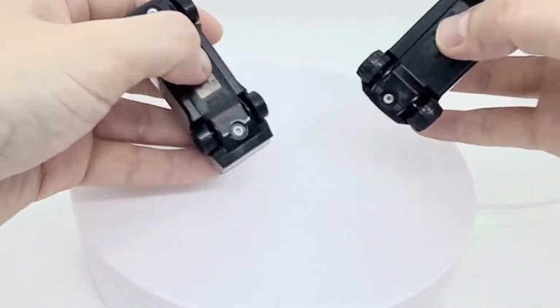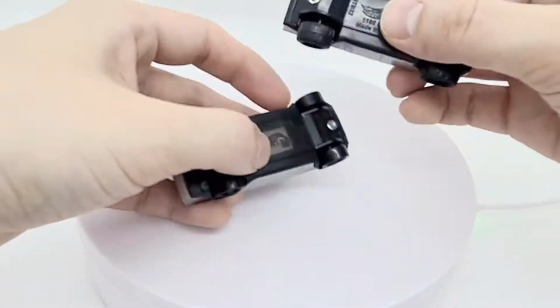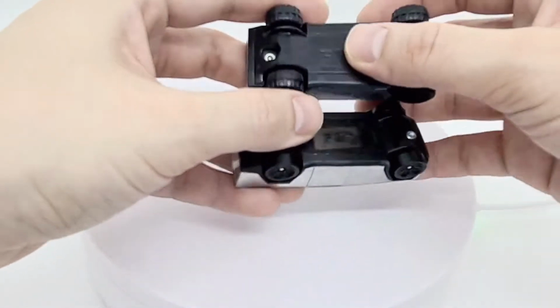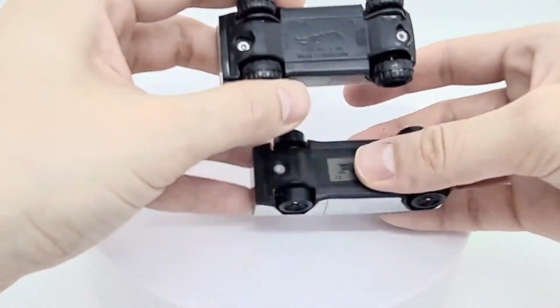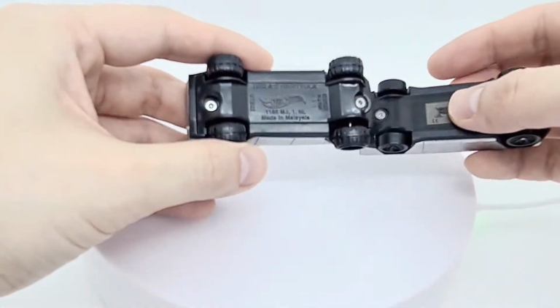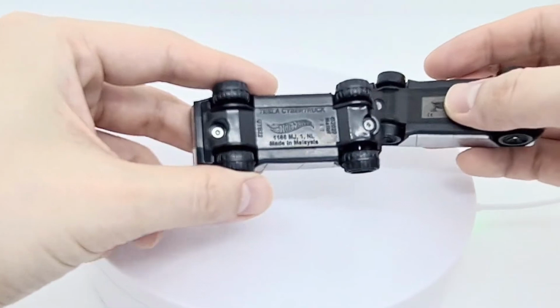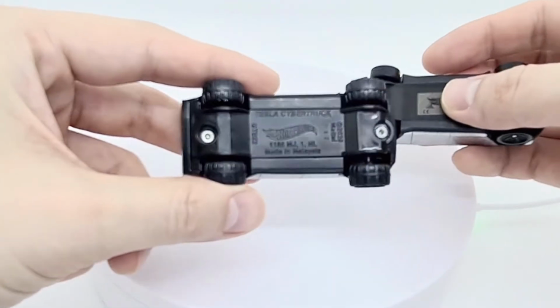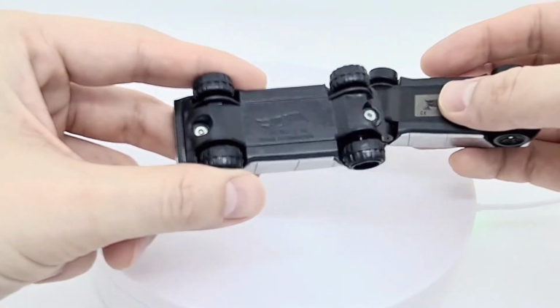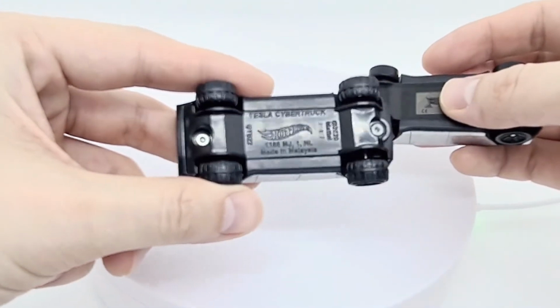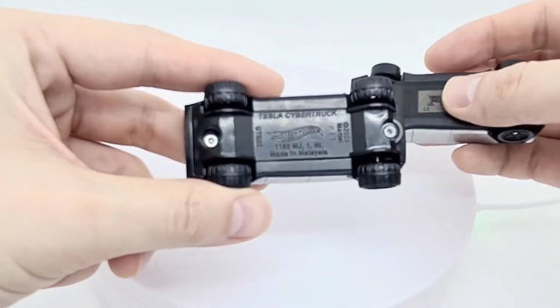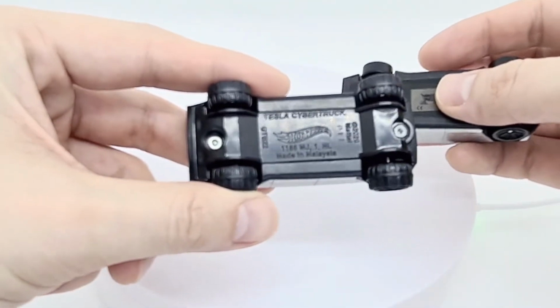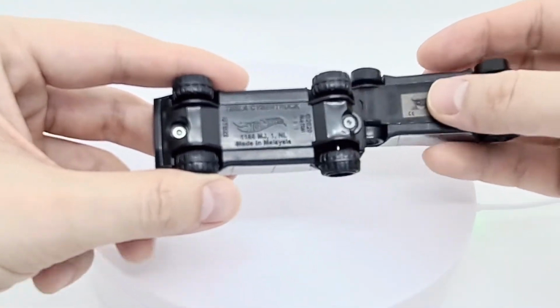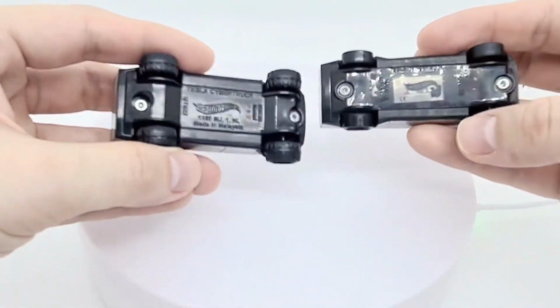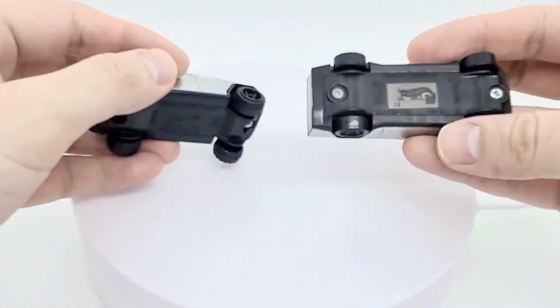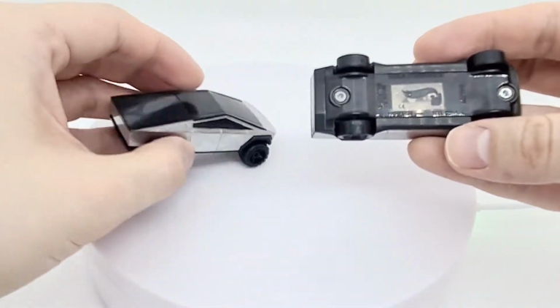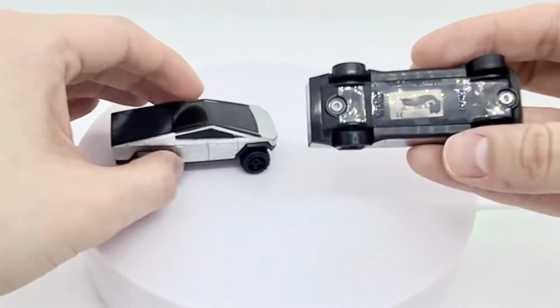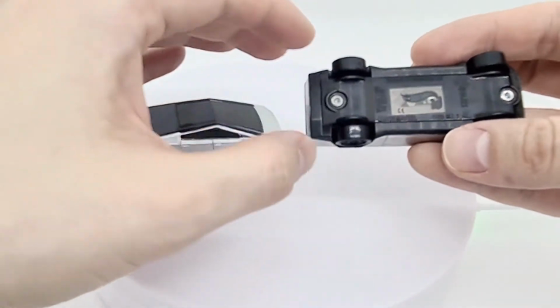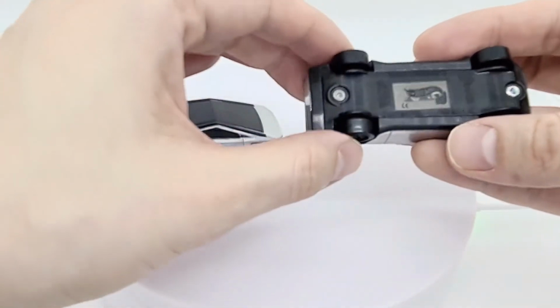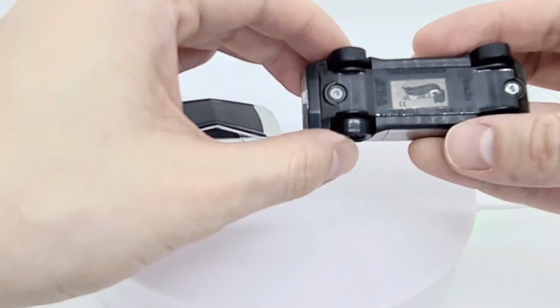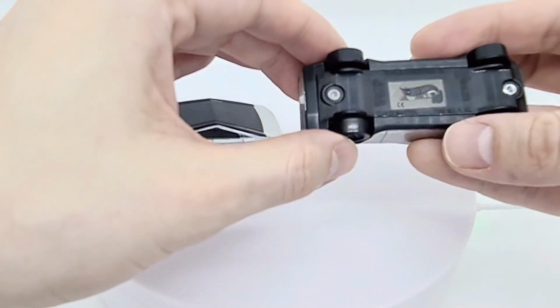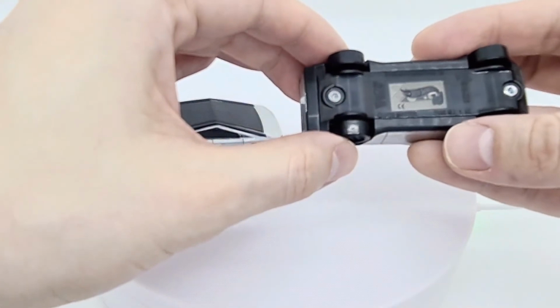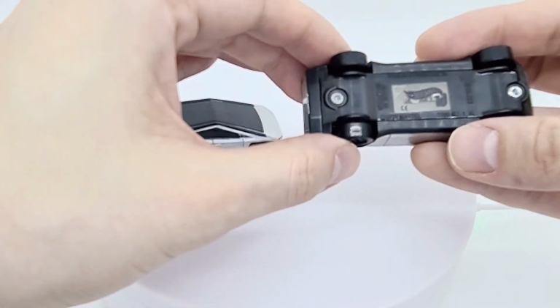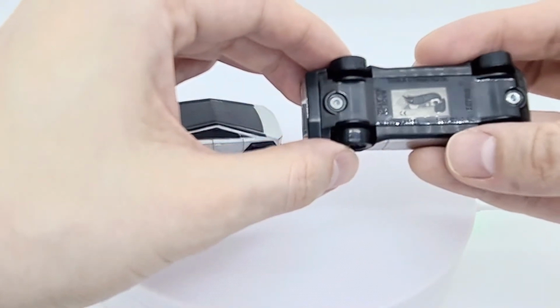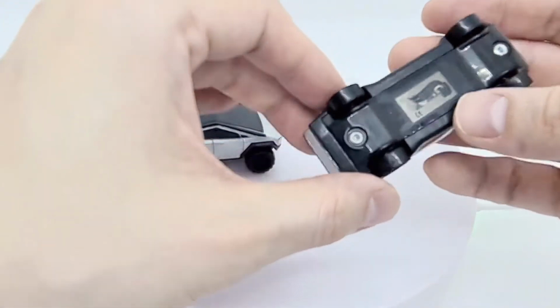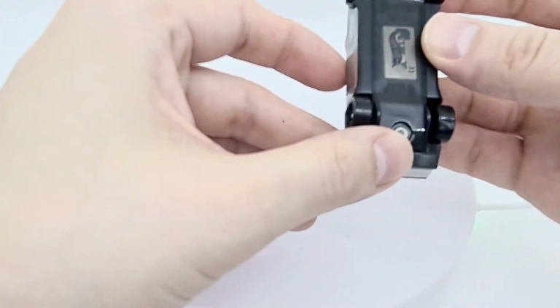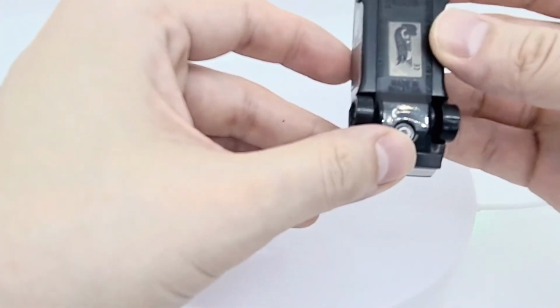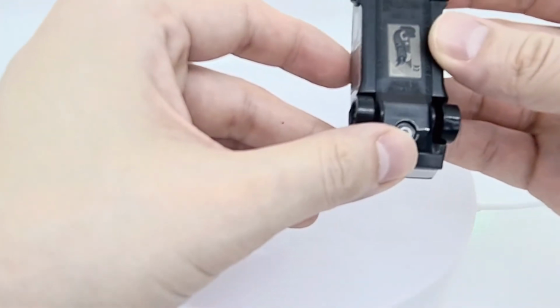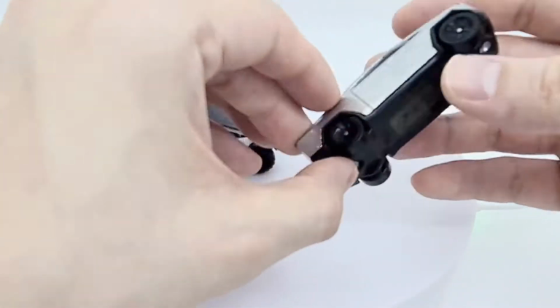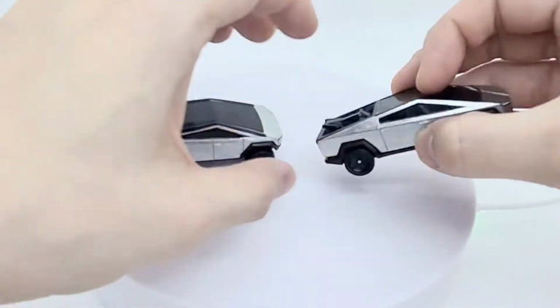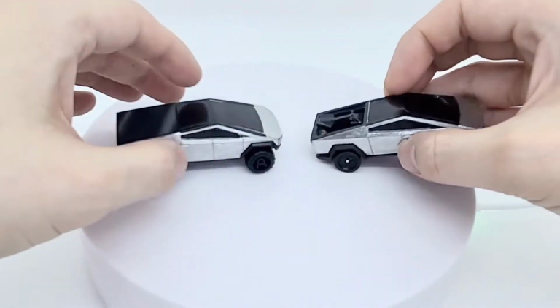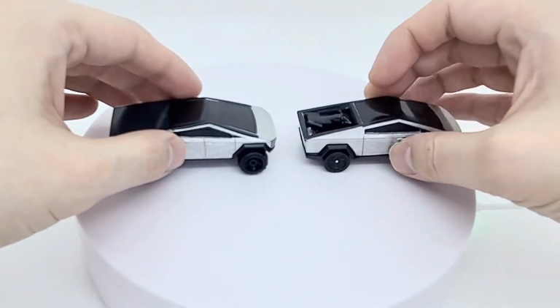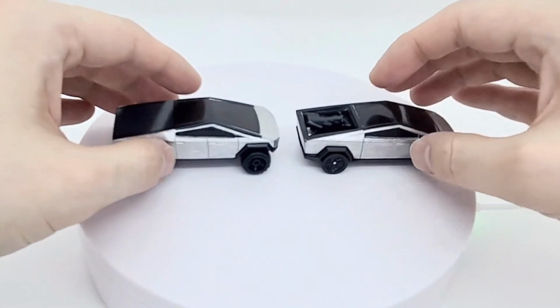Tesla Cybertruck, made in Malaysia. And for this one, same — made in Malaysia as well.